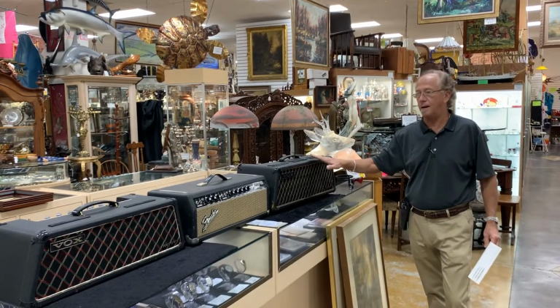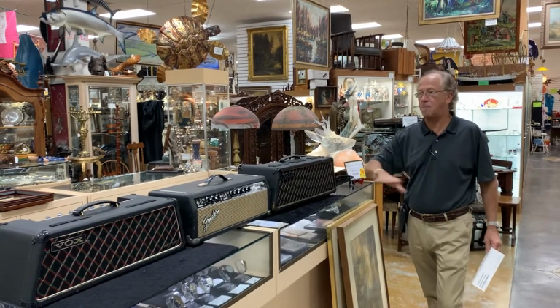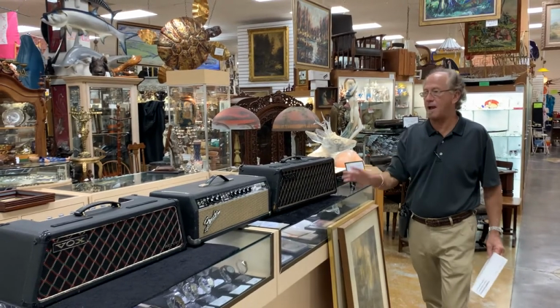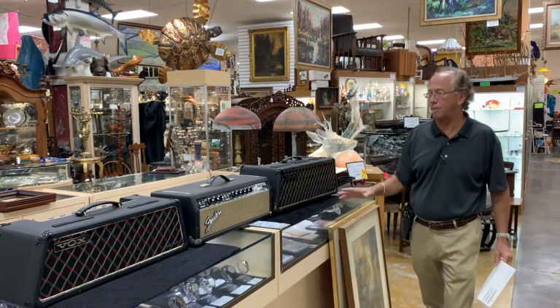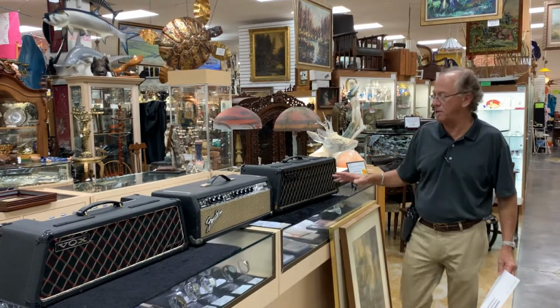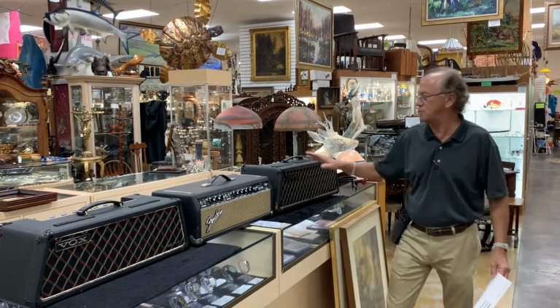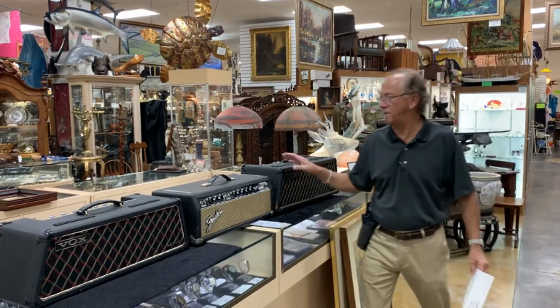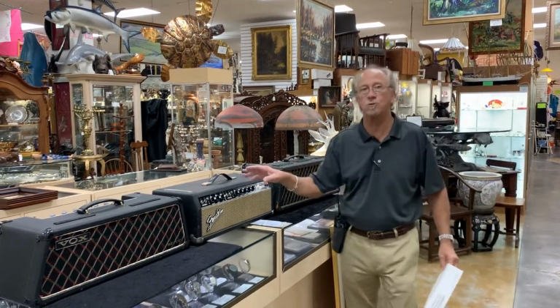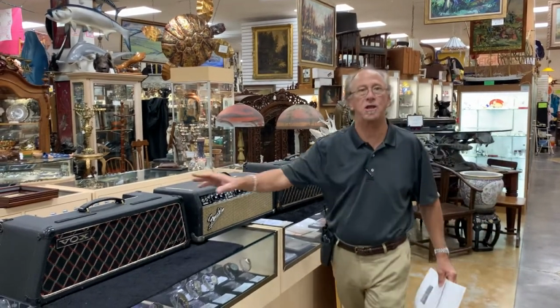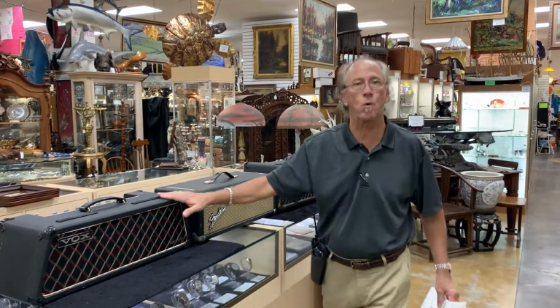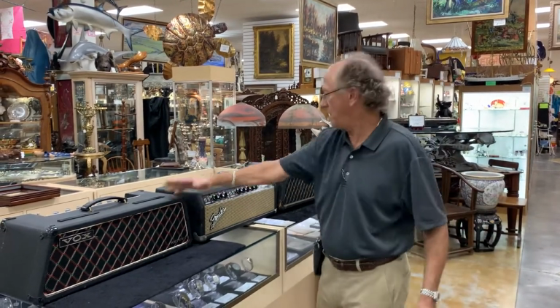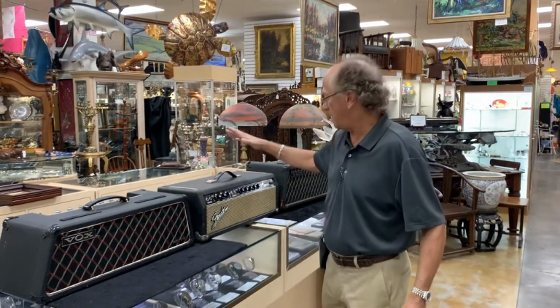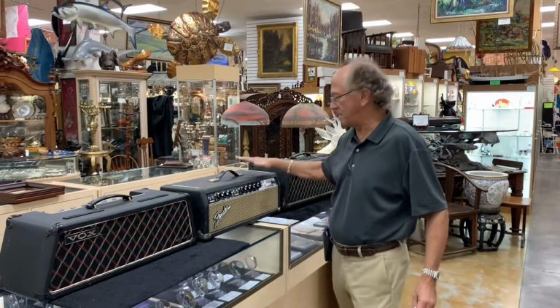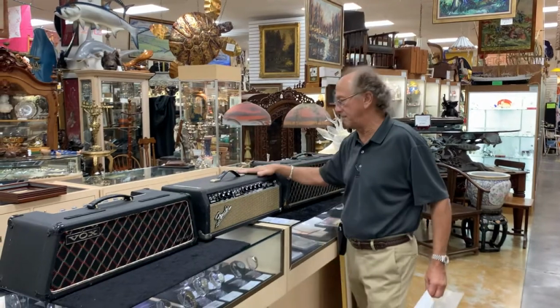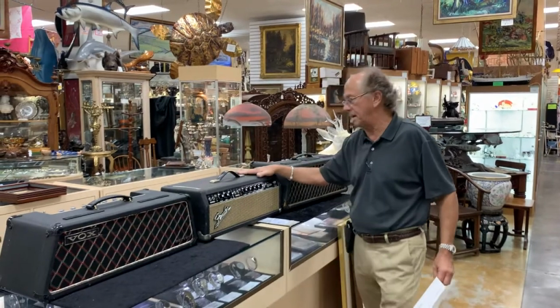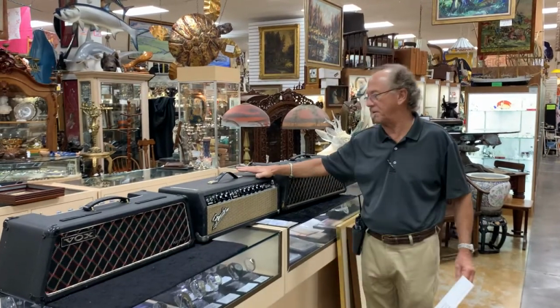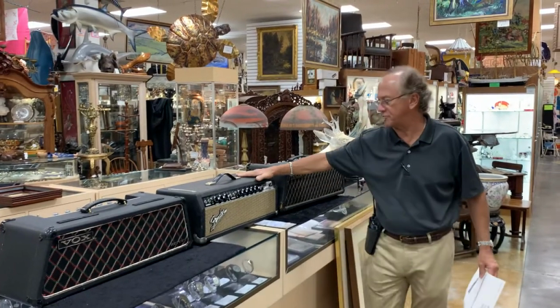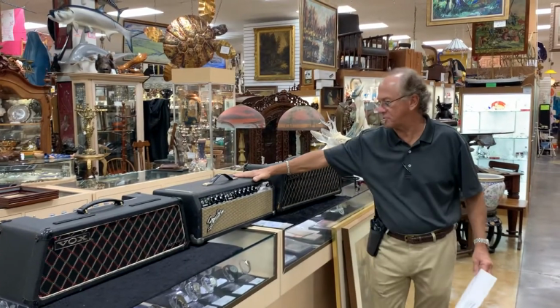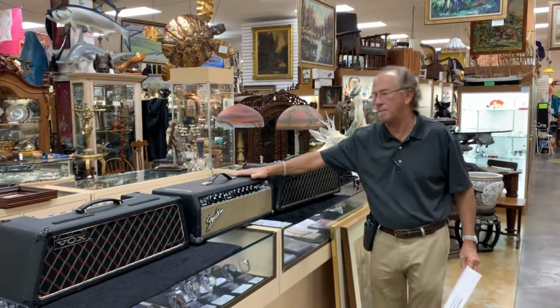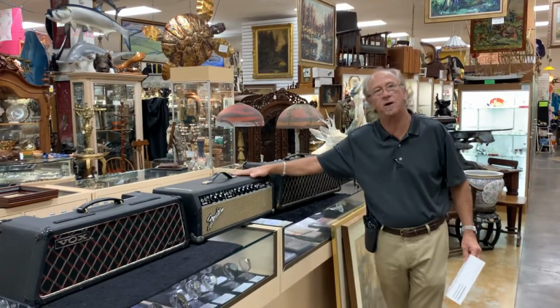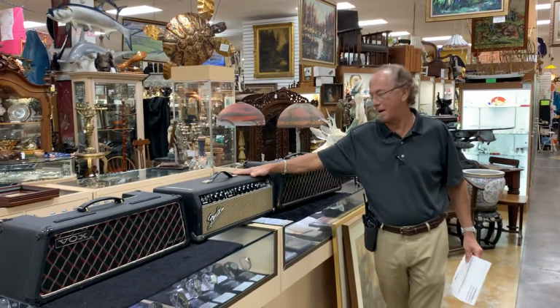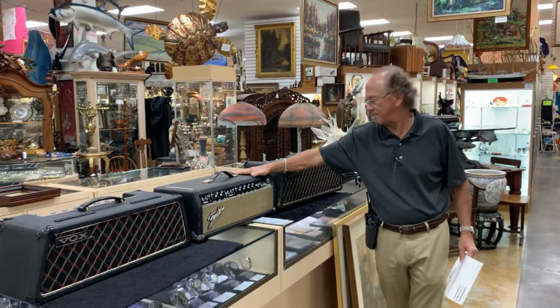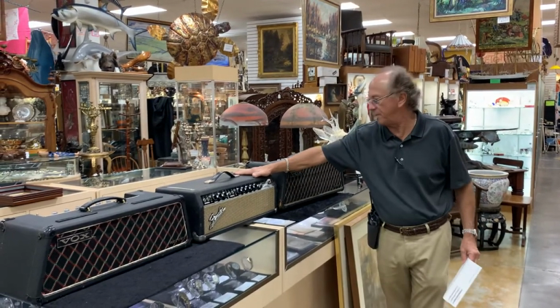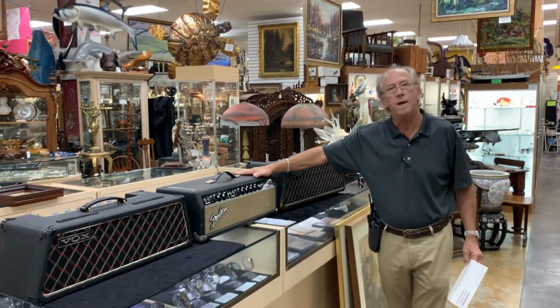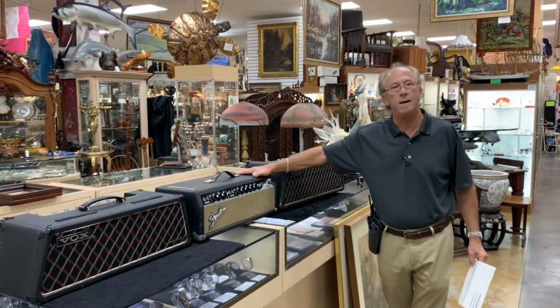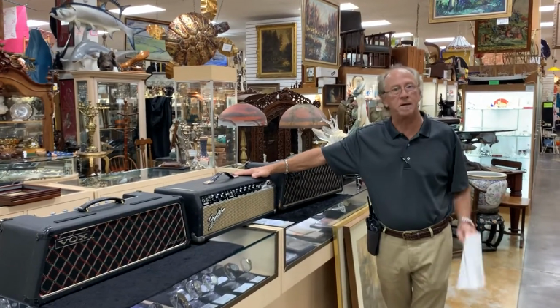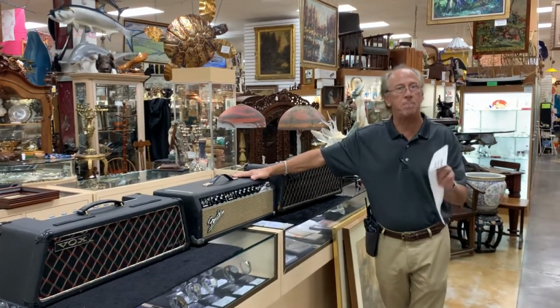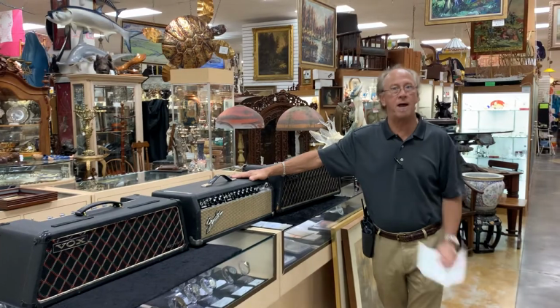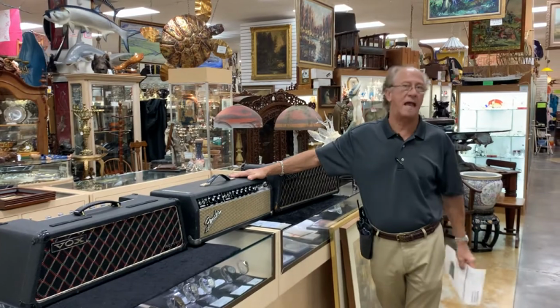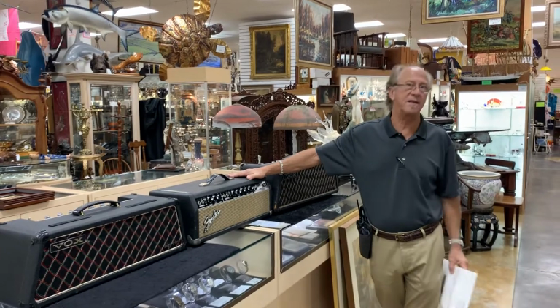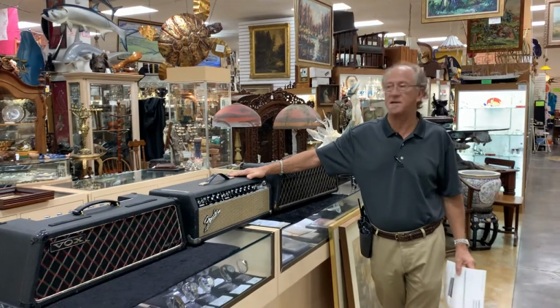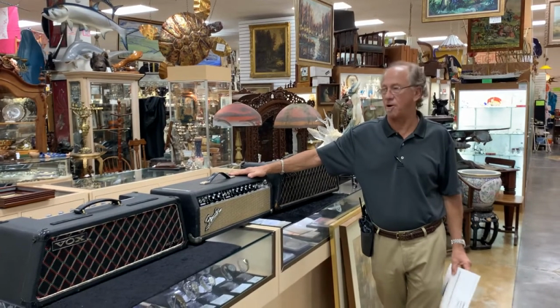Keep an eye out for individual videos on each one. There's a pretty interesting story I'm going to tell you about the Fender. Gannon's Antiques and Art.